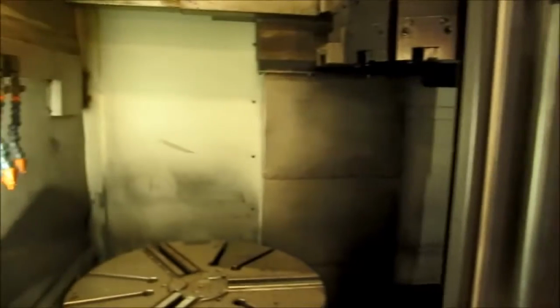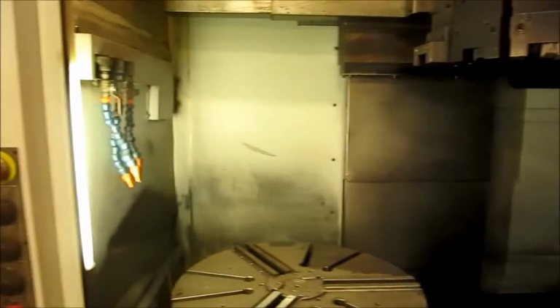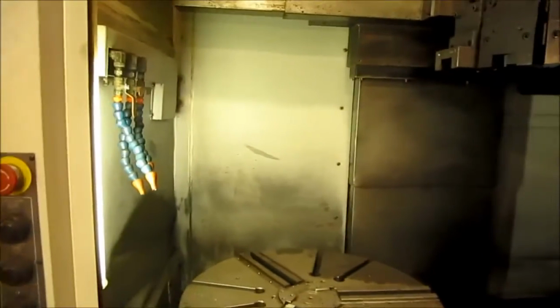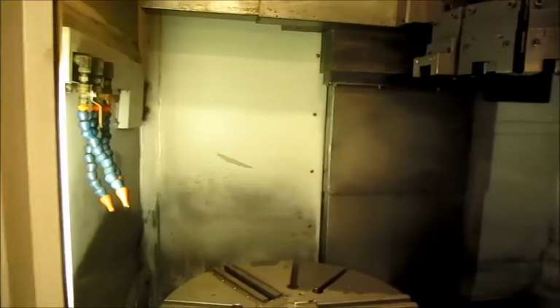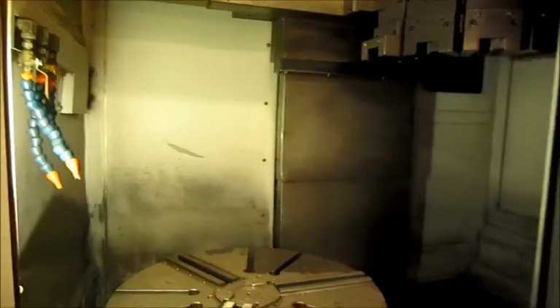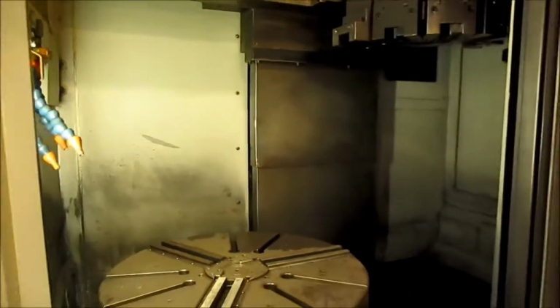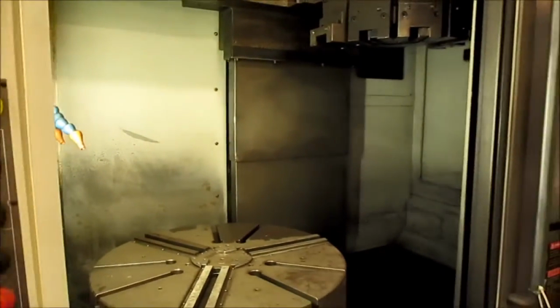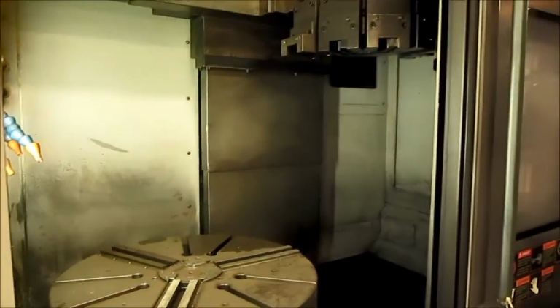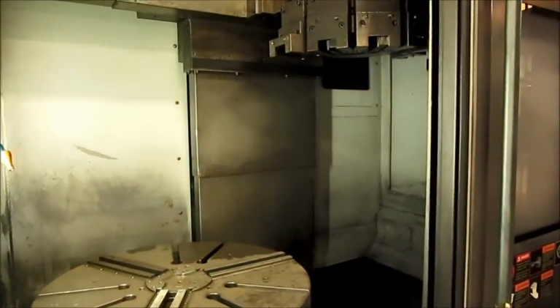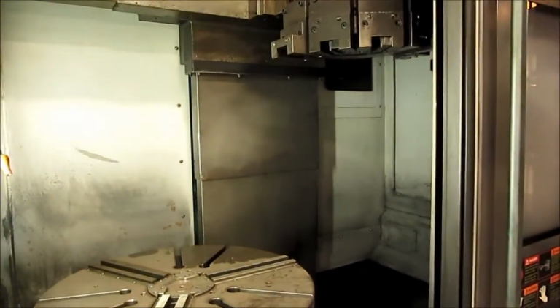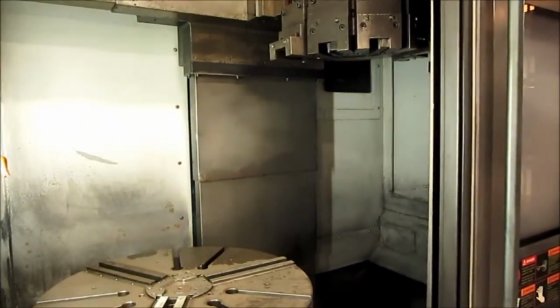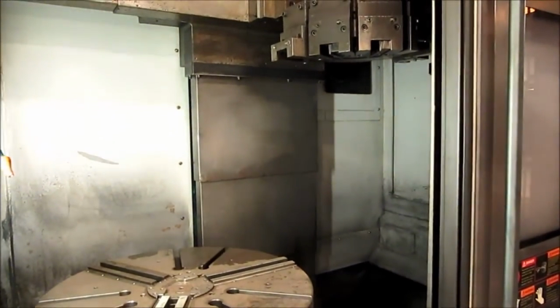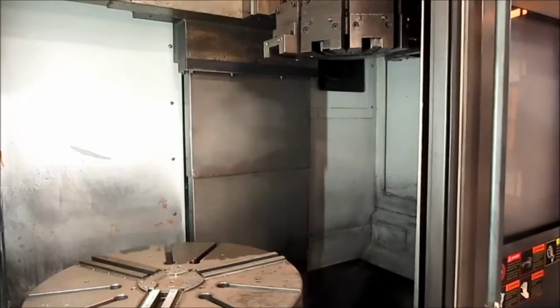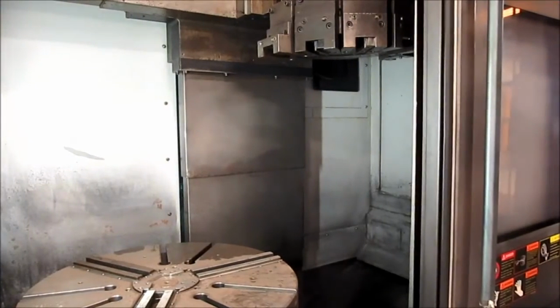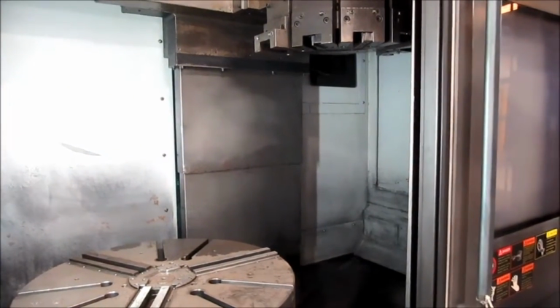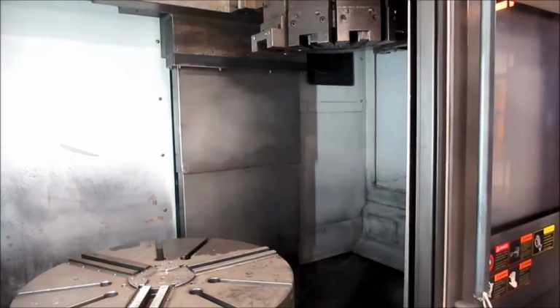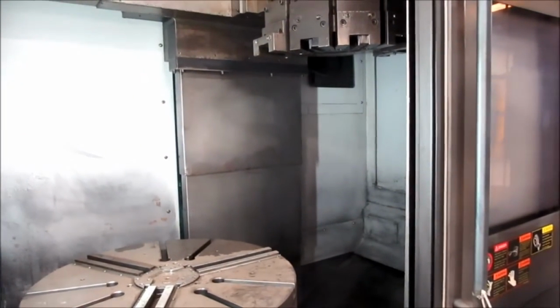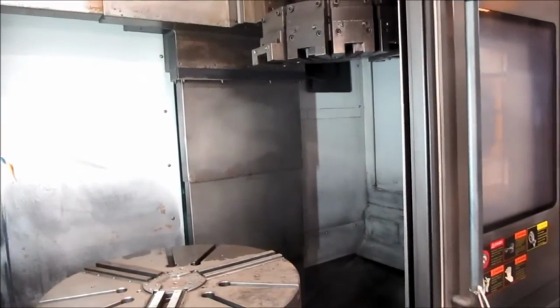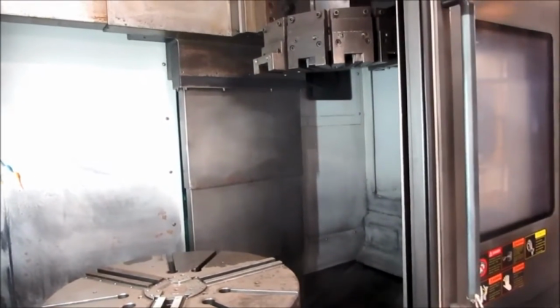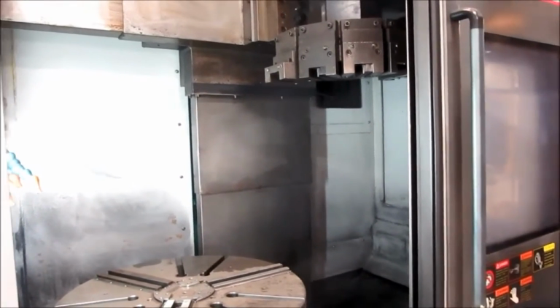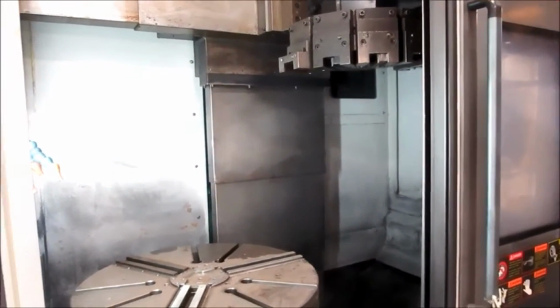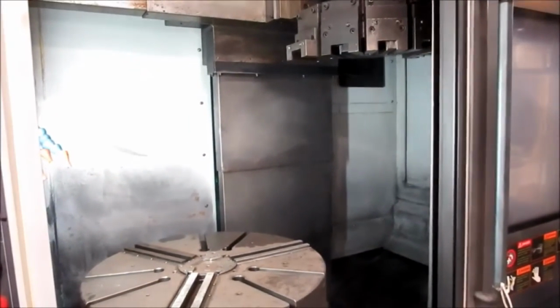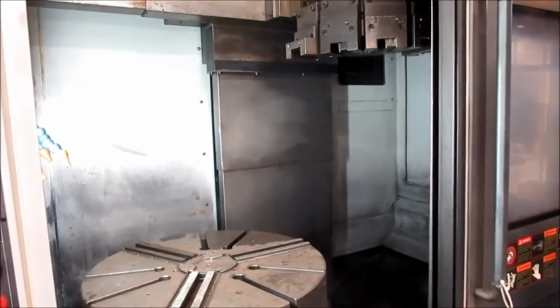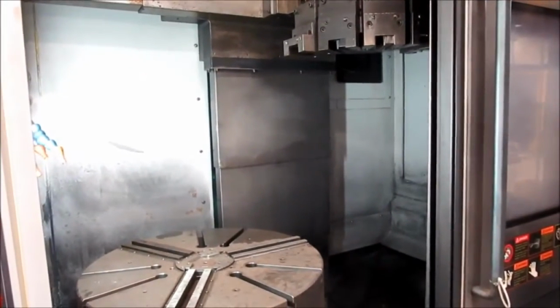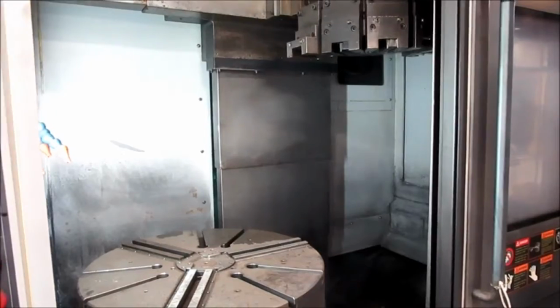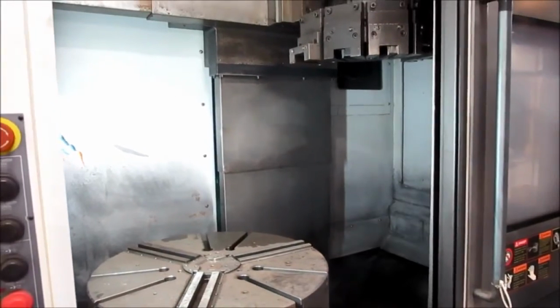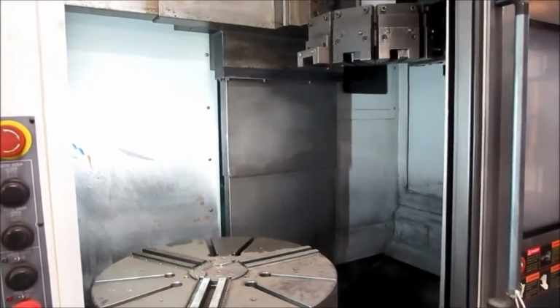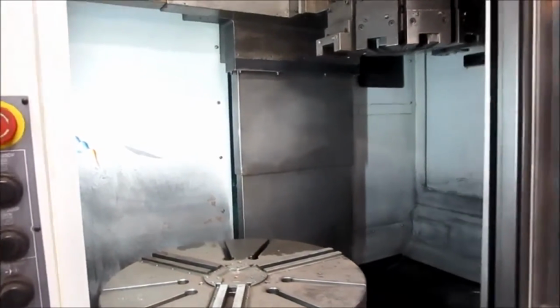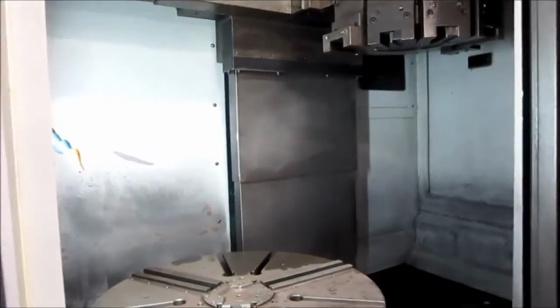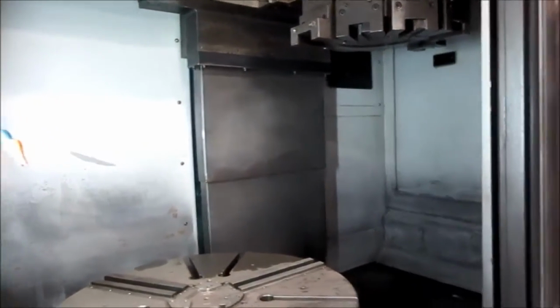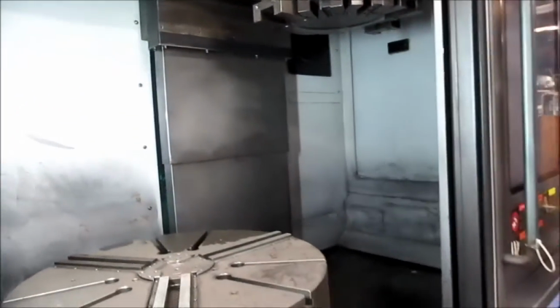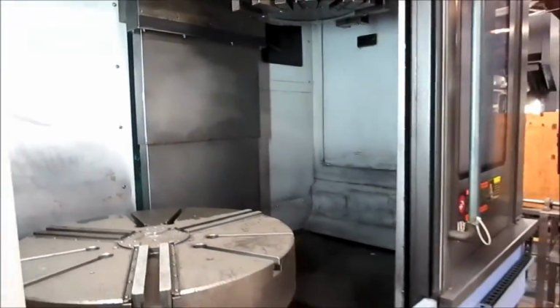The machine has live milling, comes with four live holders — two radial and two axial. There's a two-speed gearbox, box way, and chip conveyor.